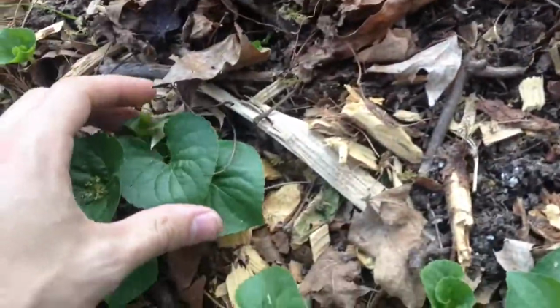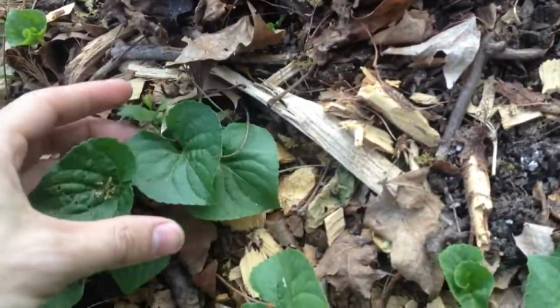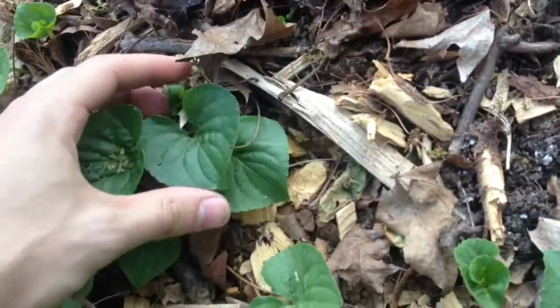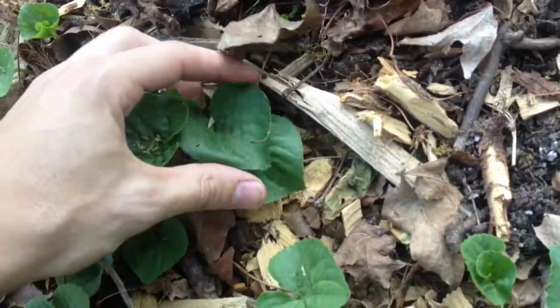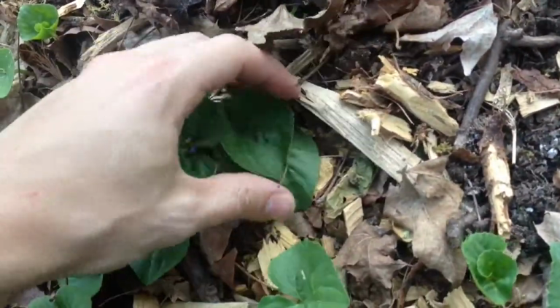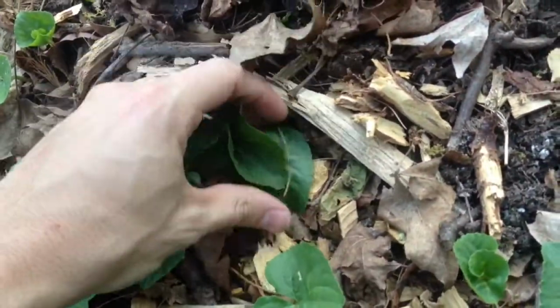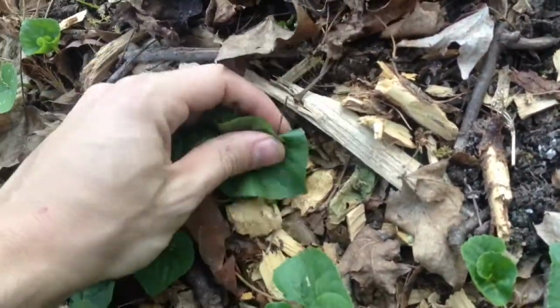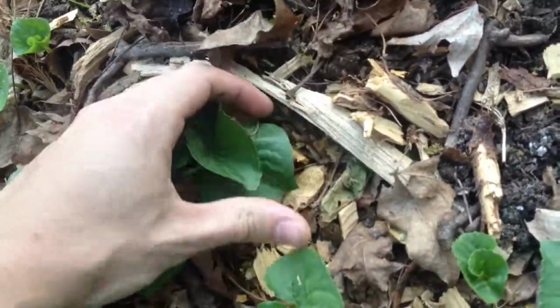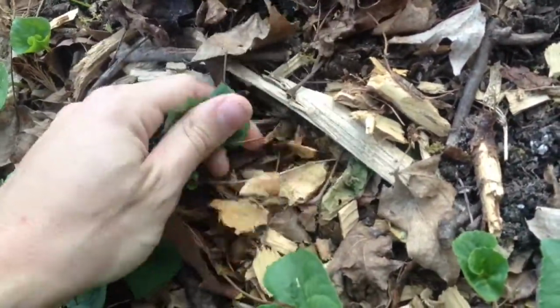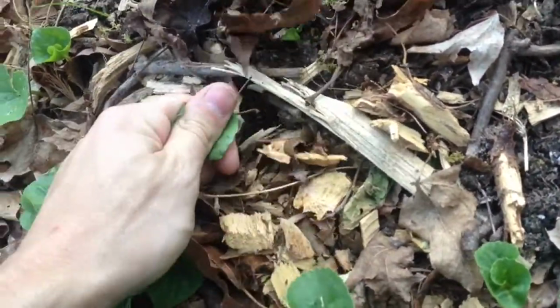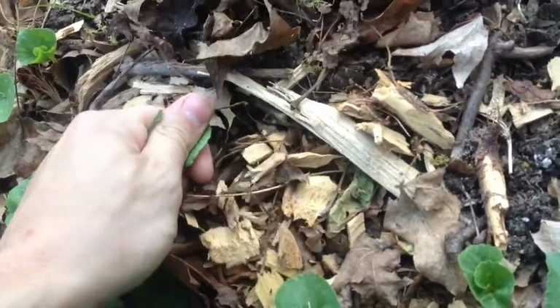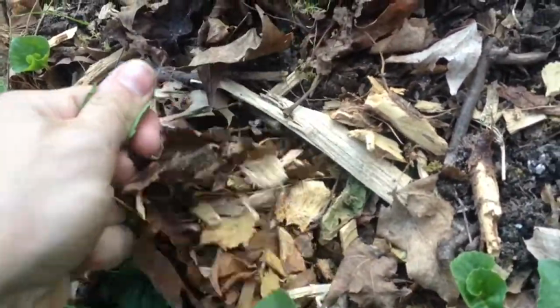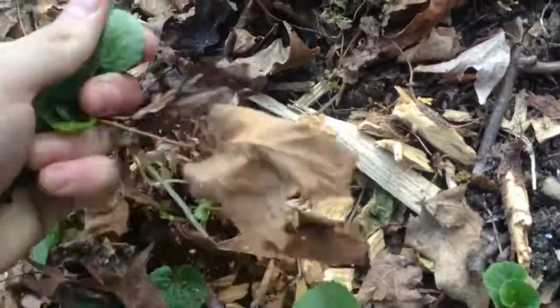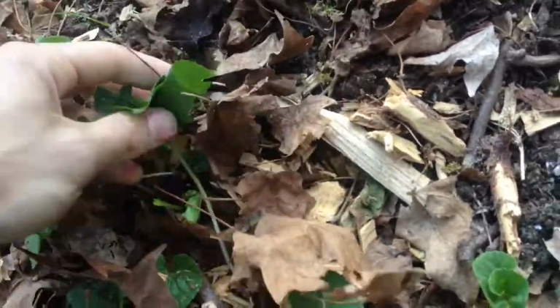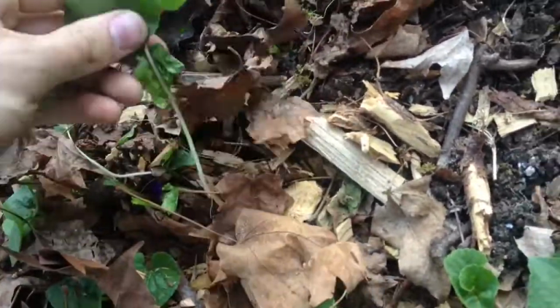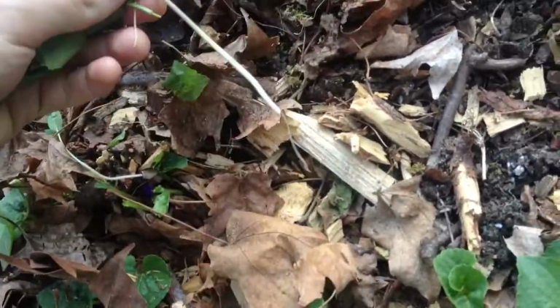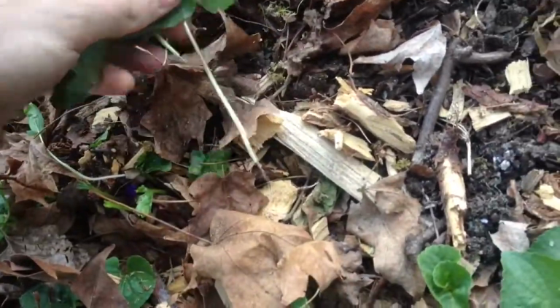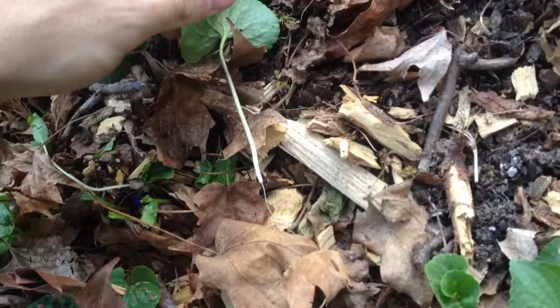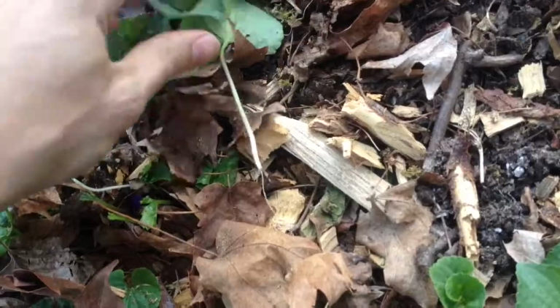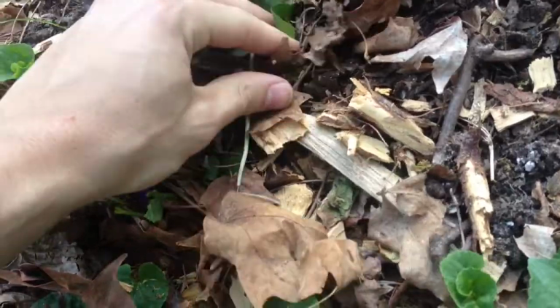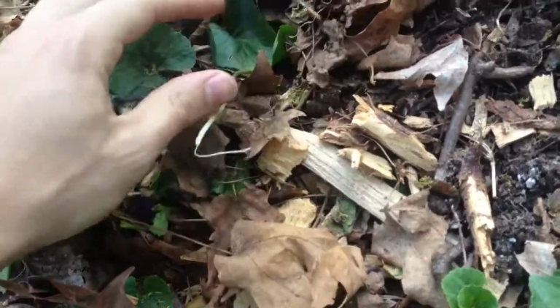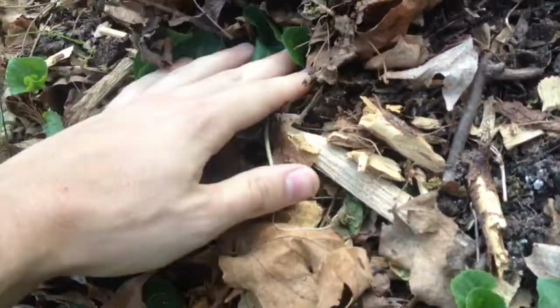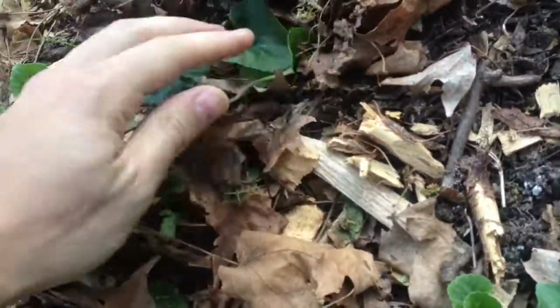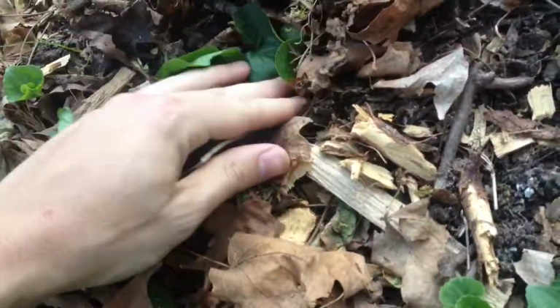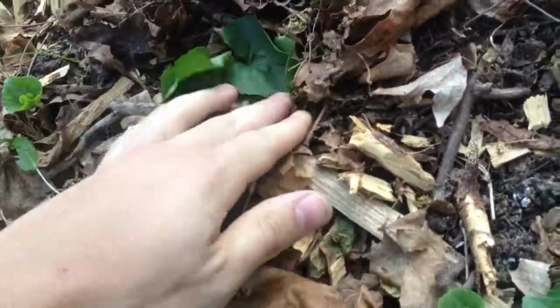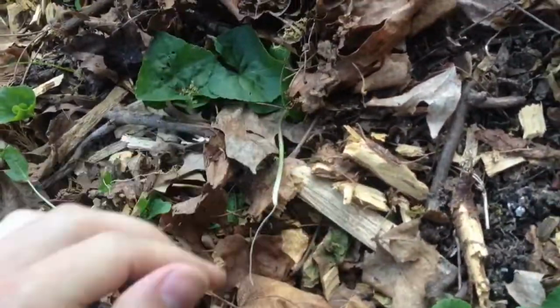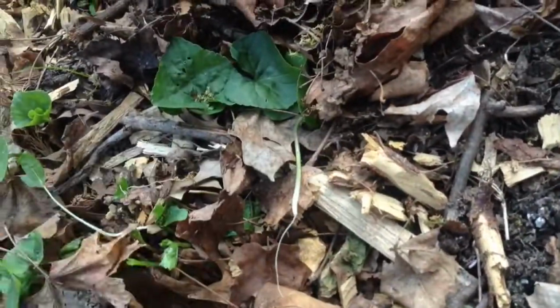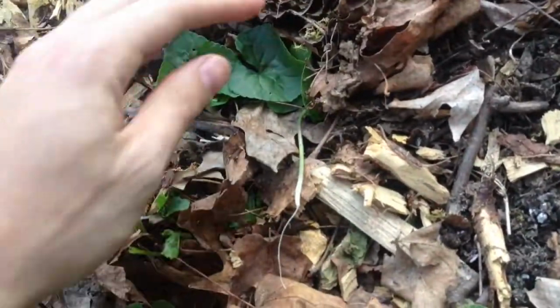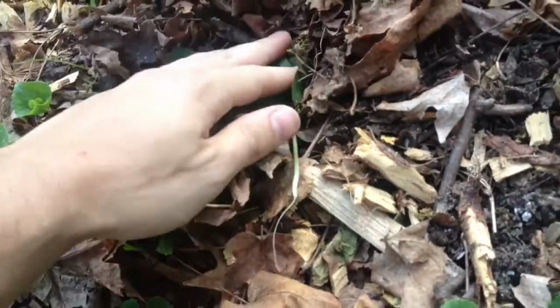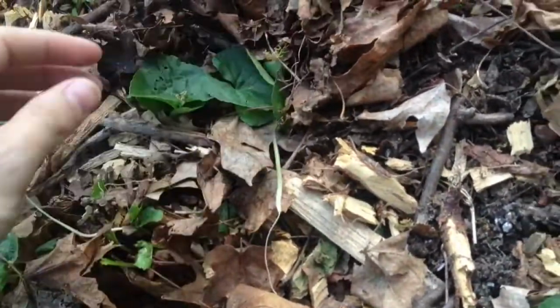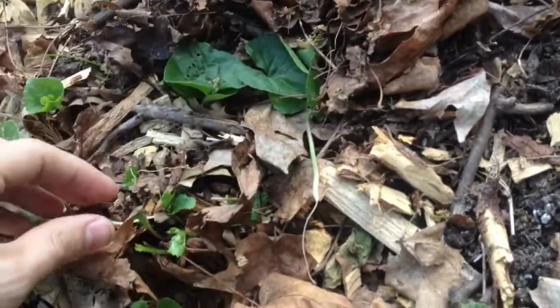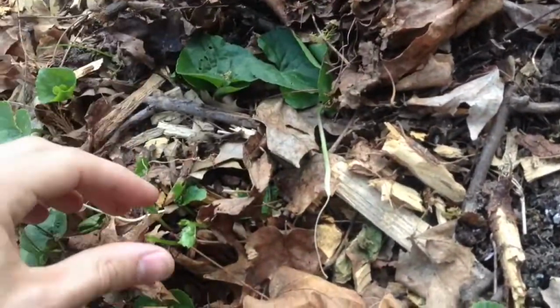These weeds have been popping up in my garden. I just pull them out, preferably by the root — you don't have to — and you just lay them on as mulch.